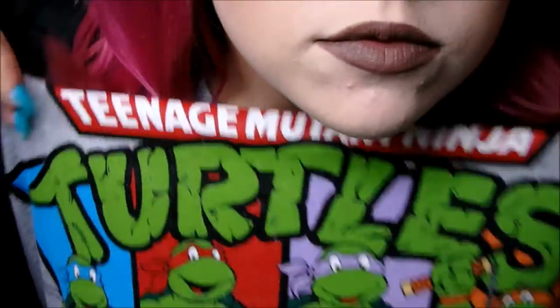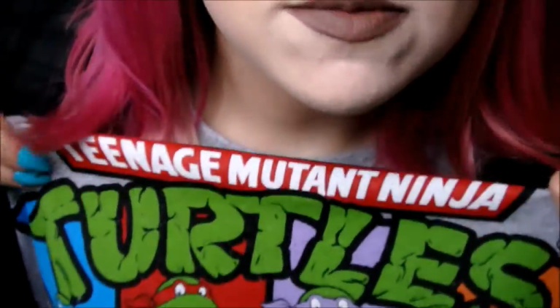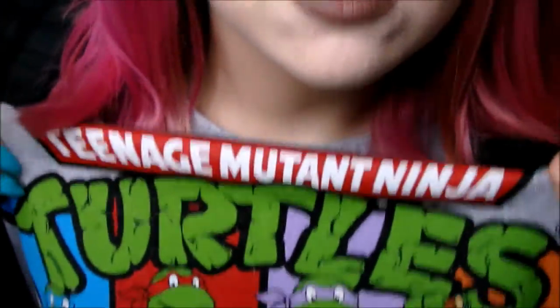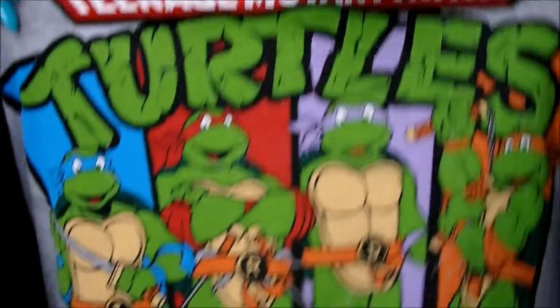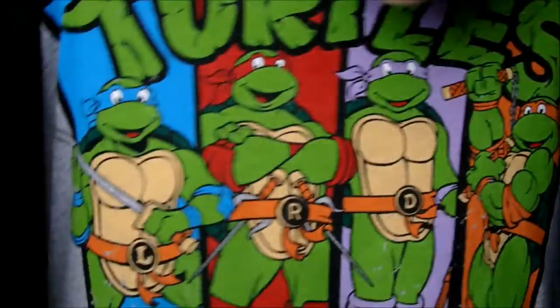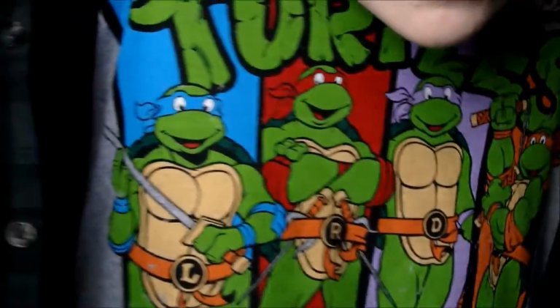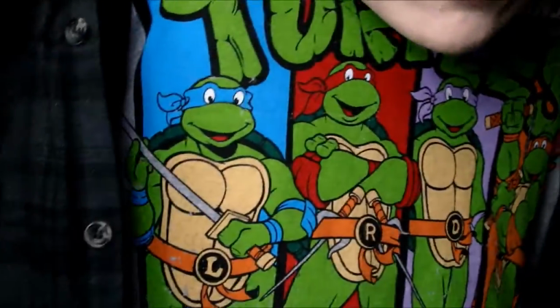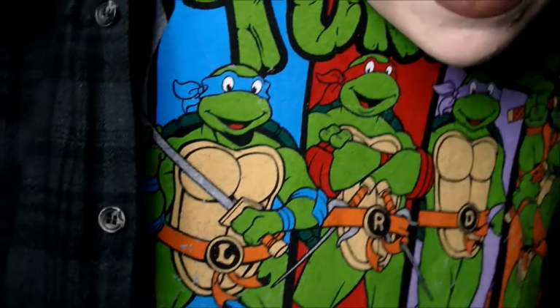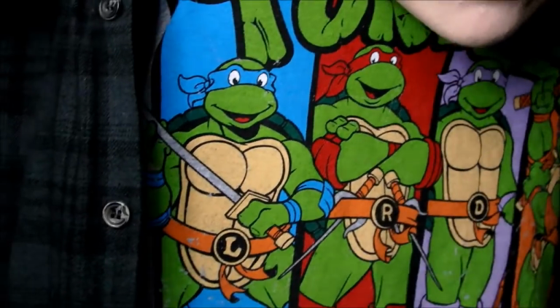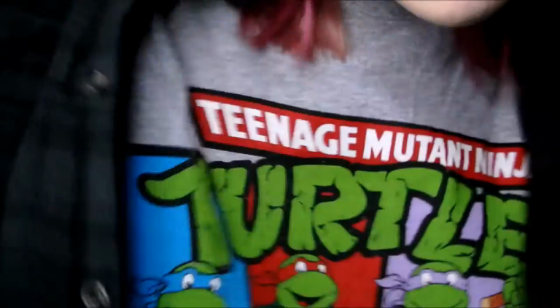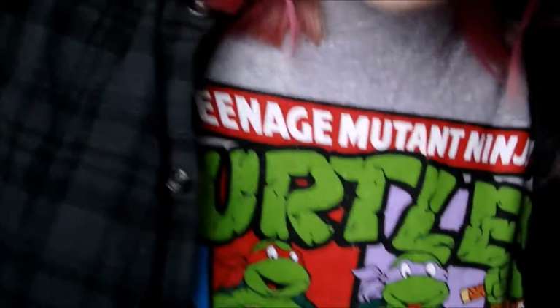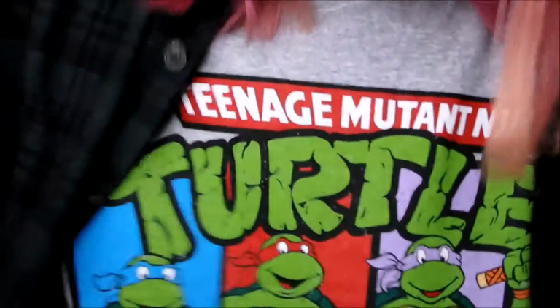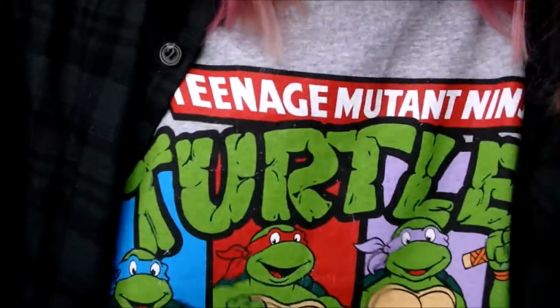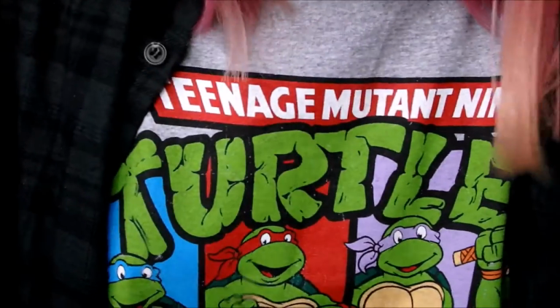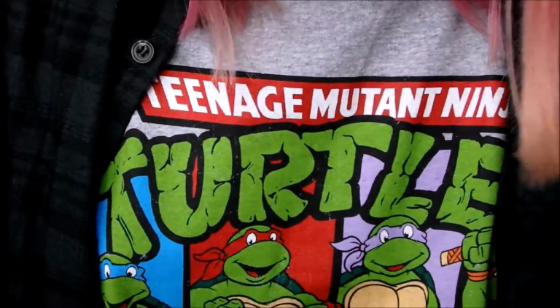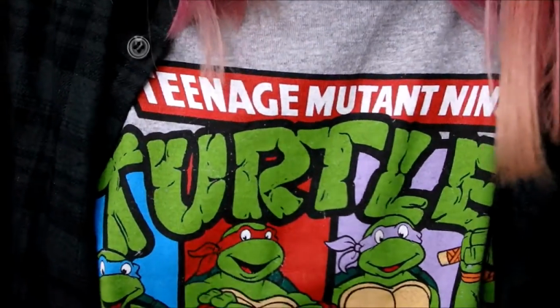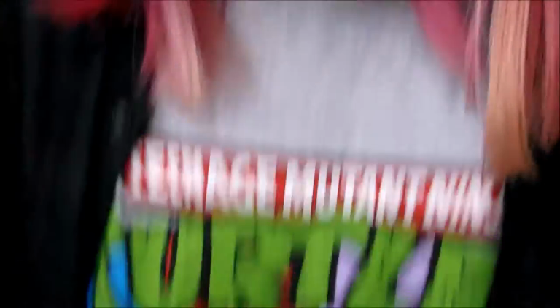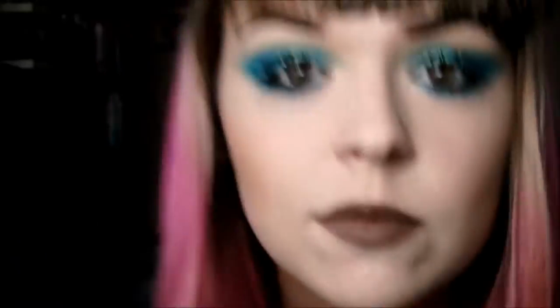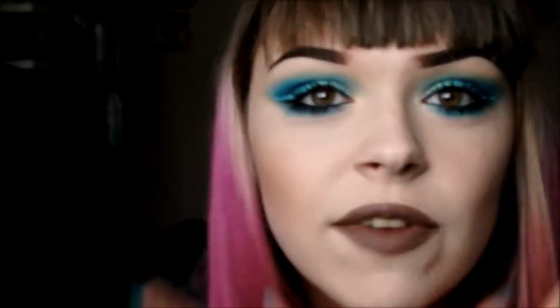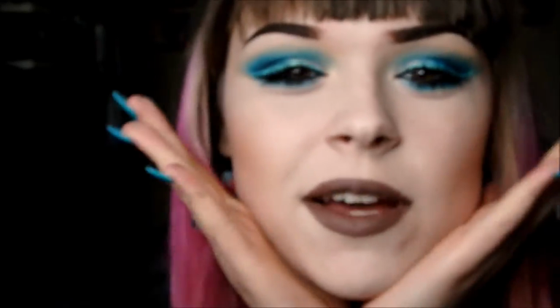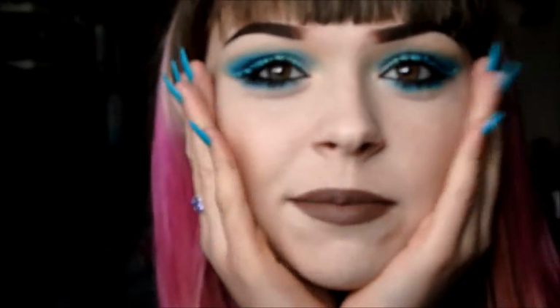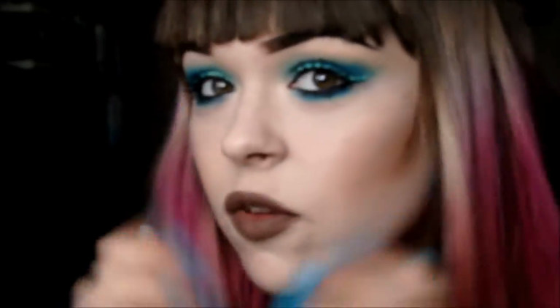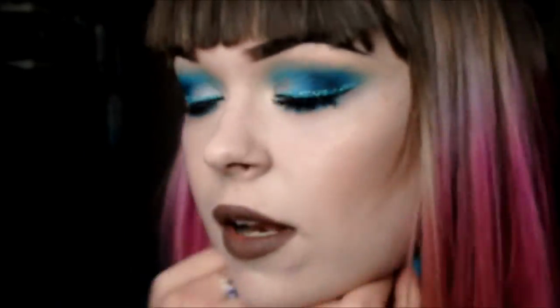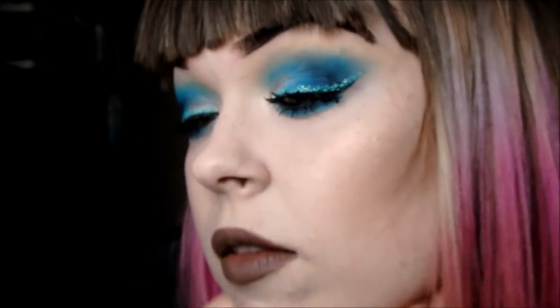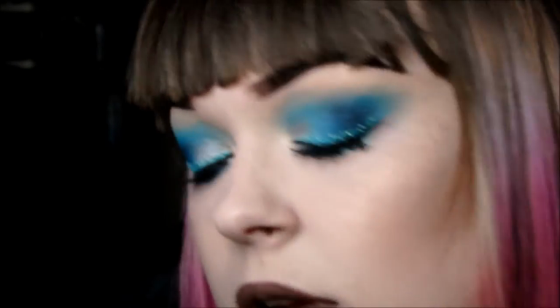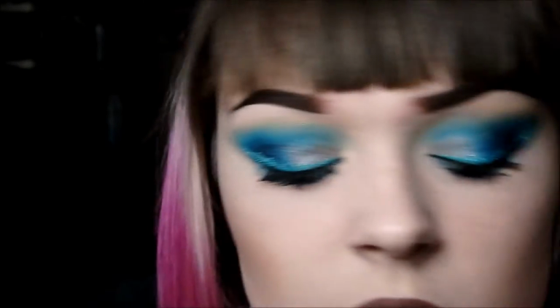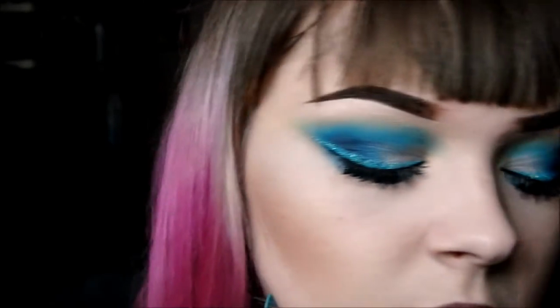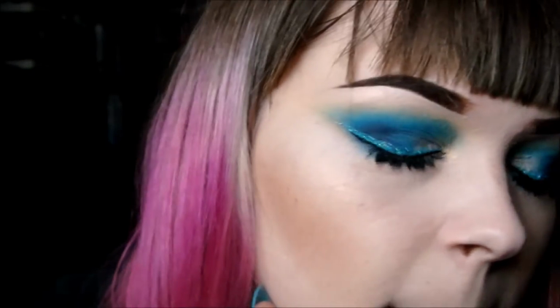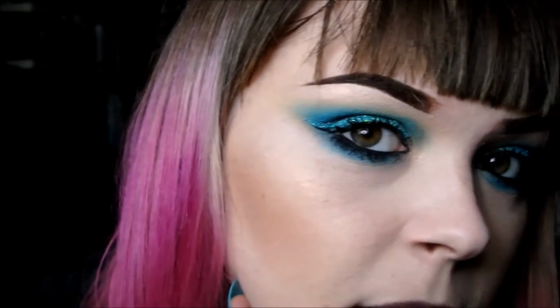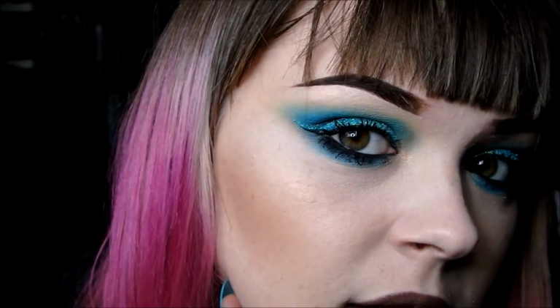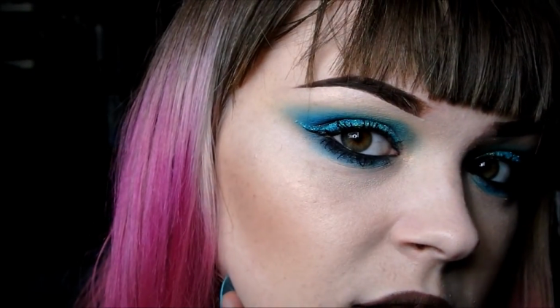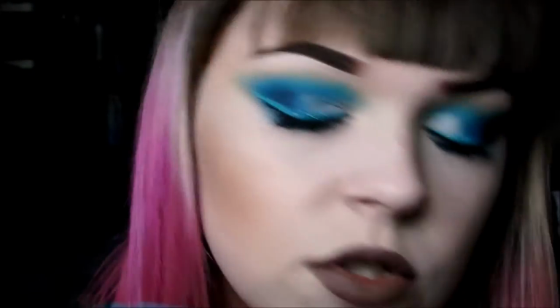There's Leonardo, my man. Next I'll do Rafael, which is the red one. But if you want to learn how I got this blue look, please continue watching.